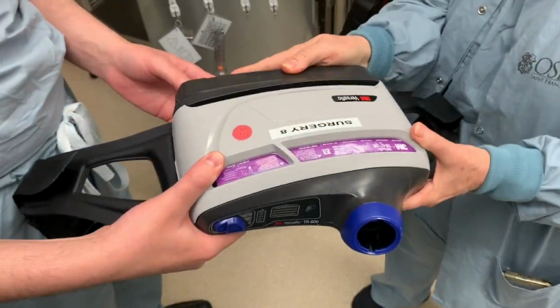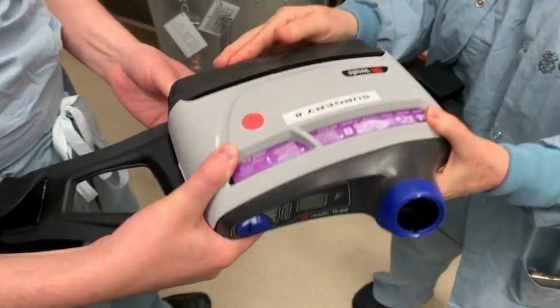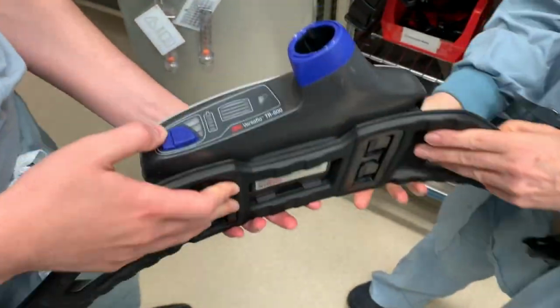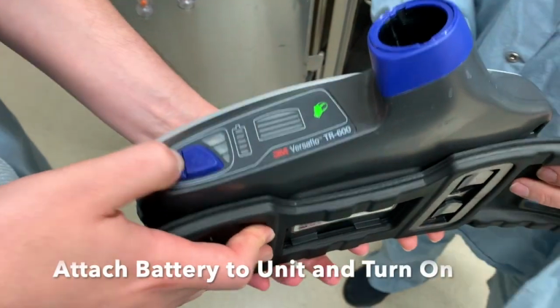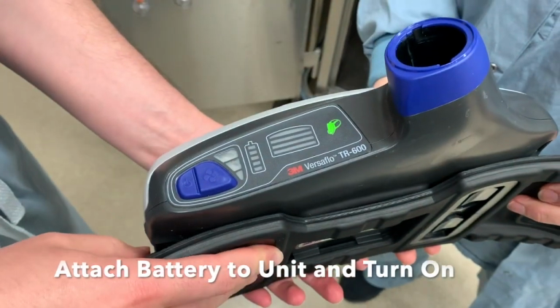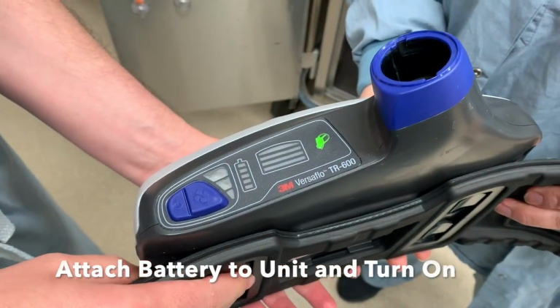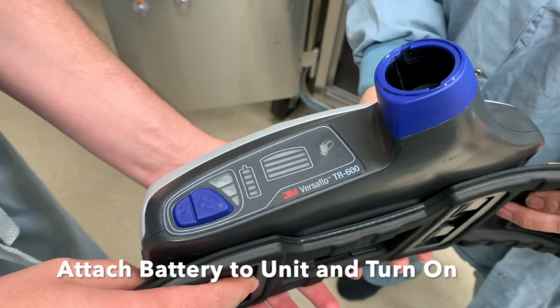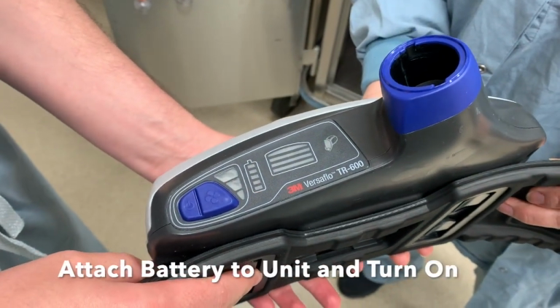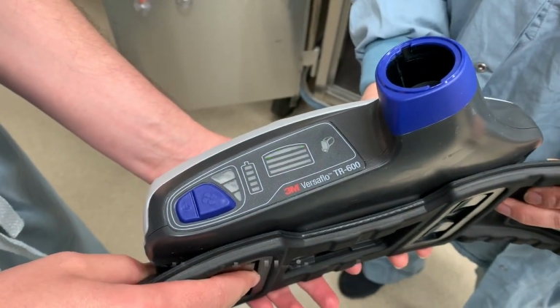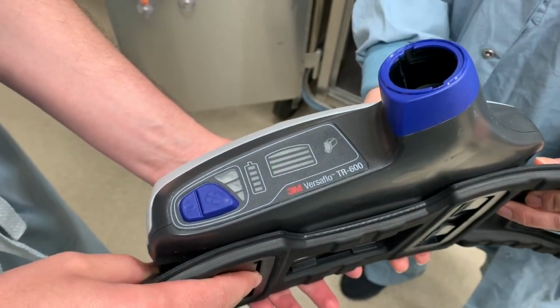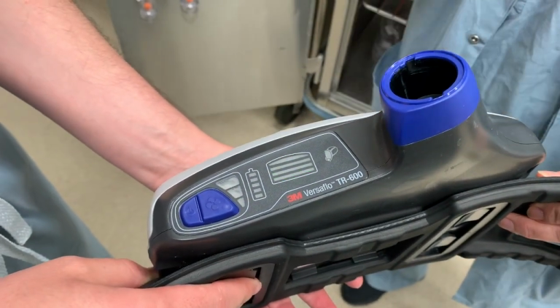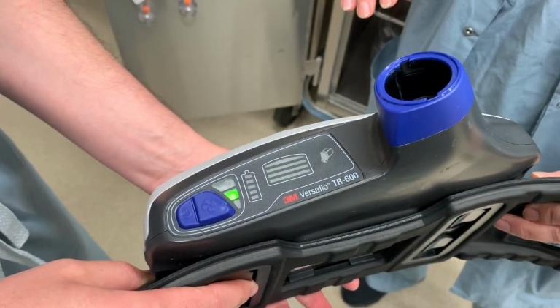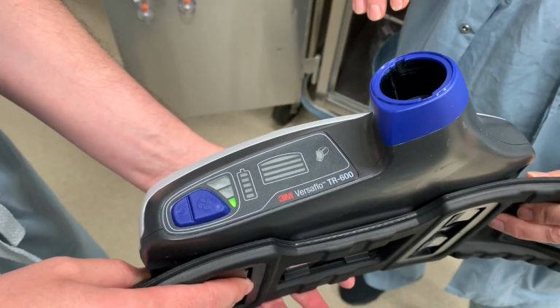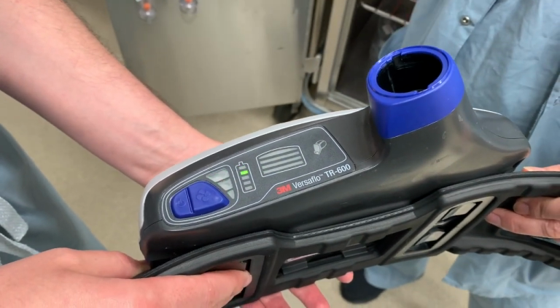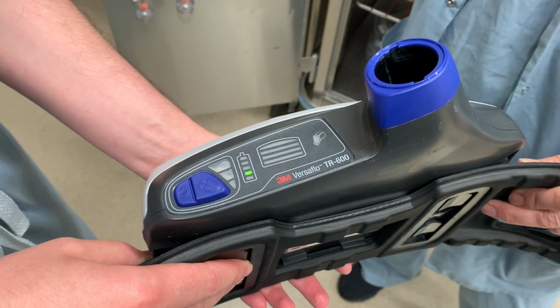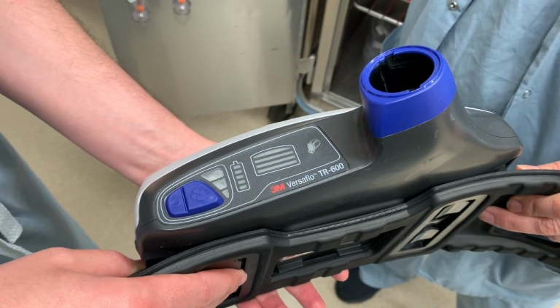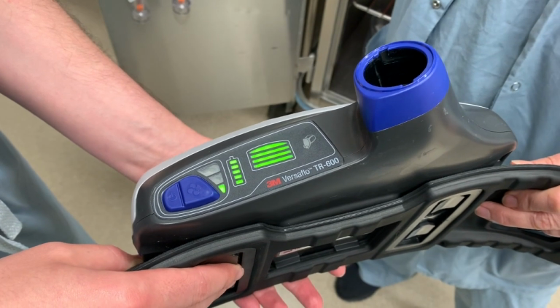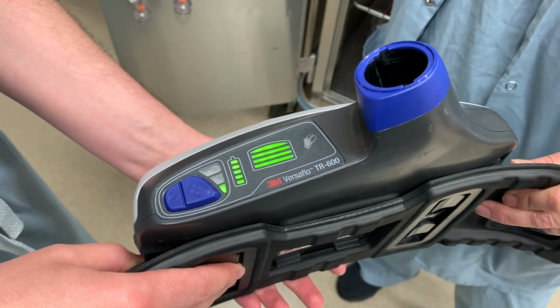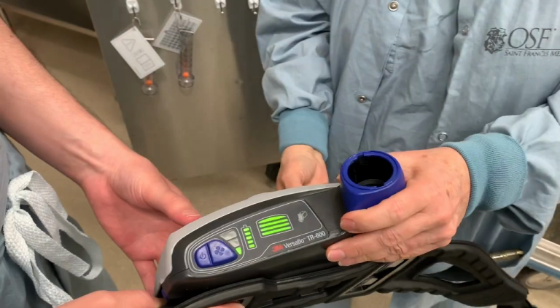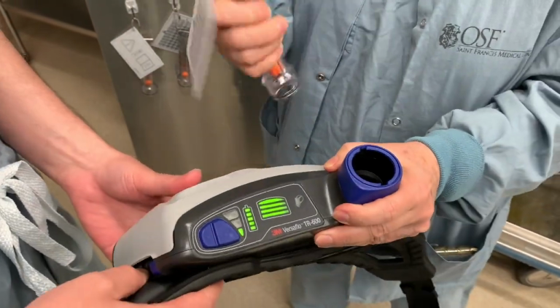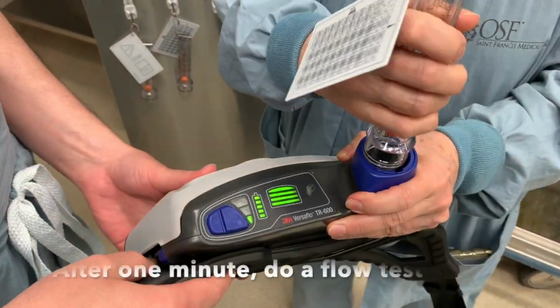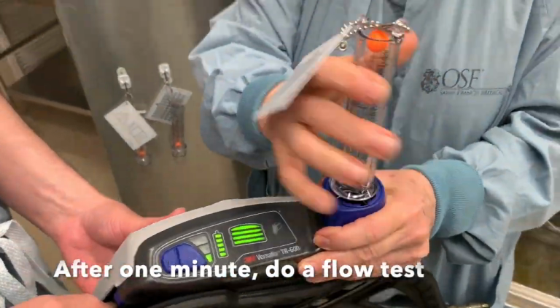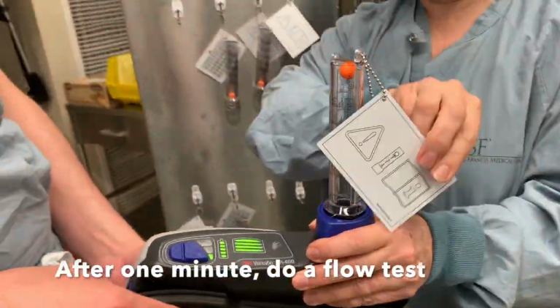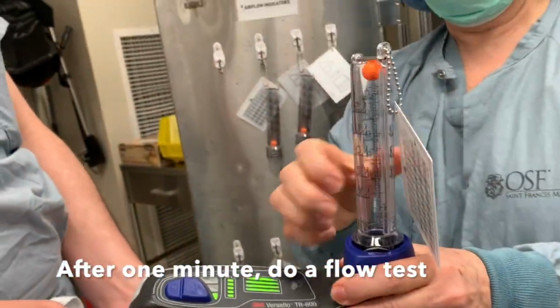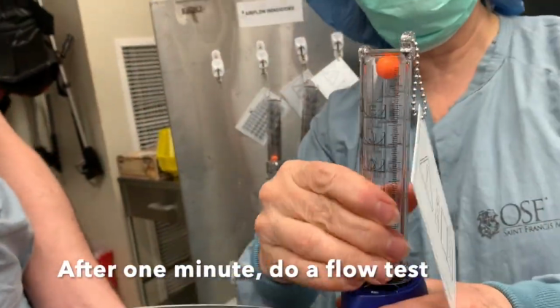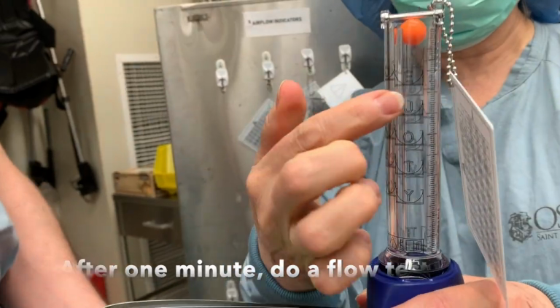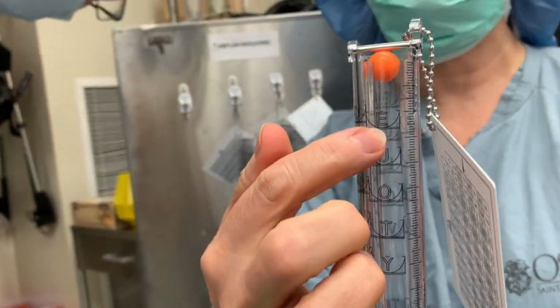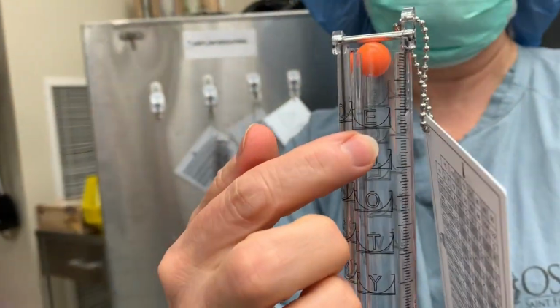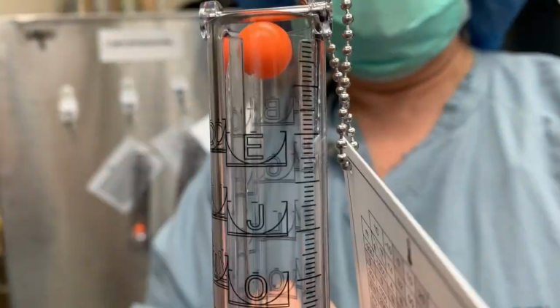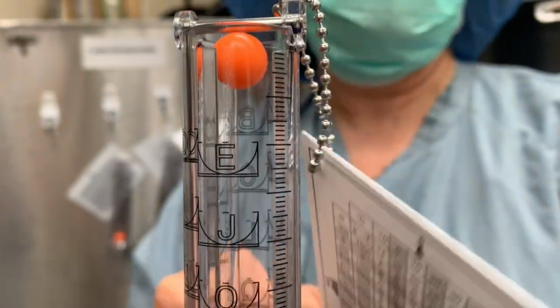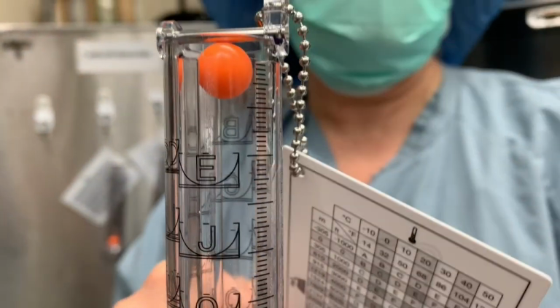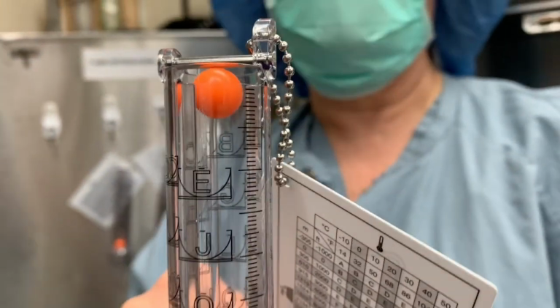You would then hook up the battery to the pack and turn it on by pressing the power button. You need to have it run its check and make sure the green light turns on. You leave it running one minute and then do a flow test making sure the ball is above the level E.